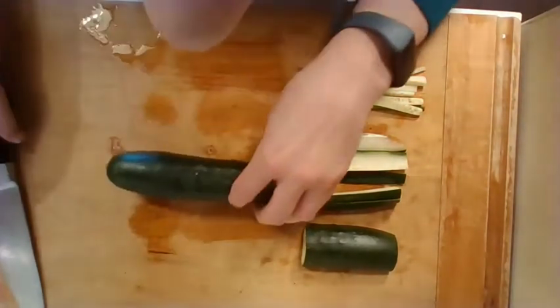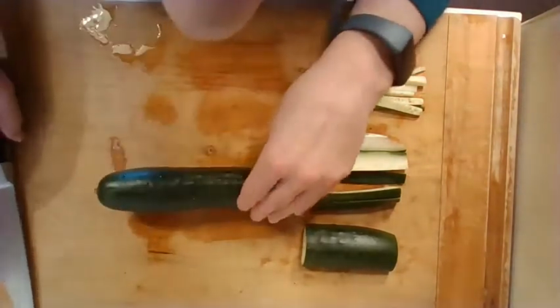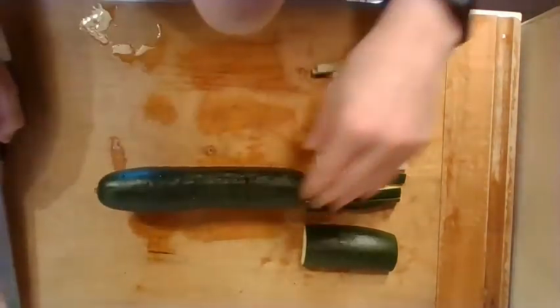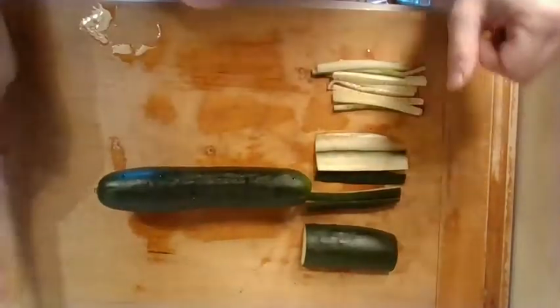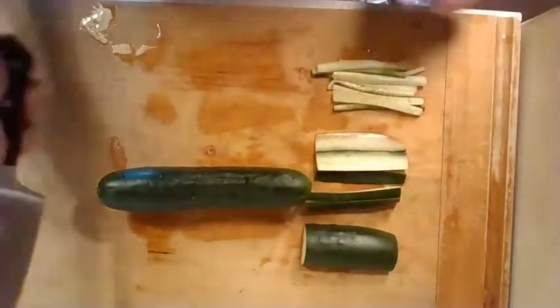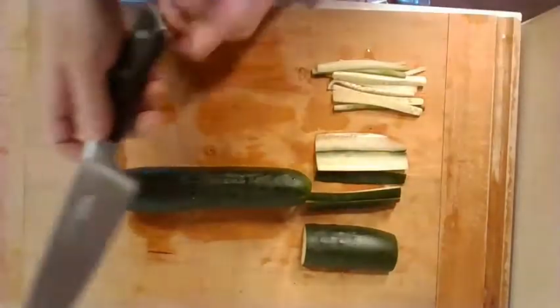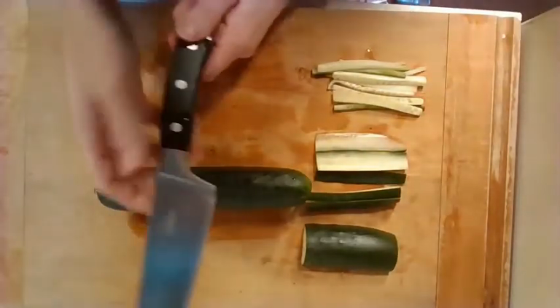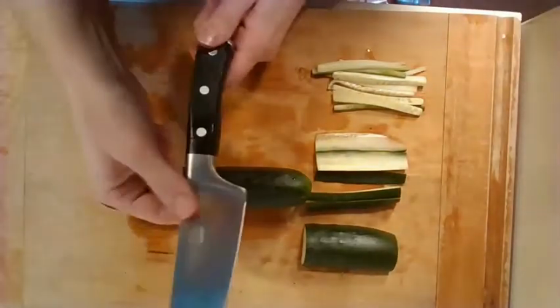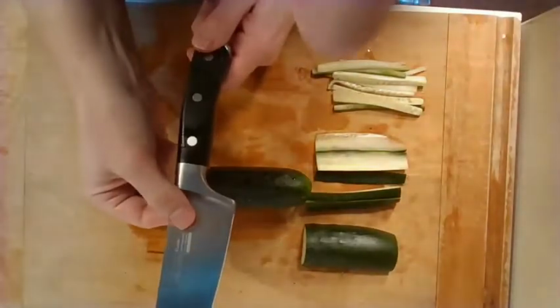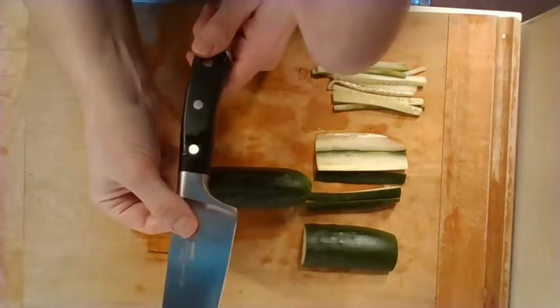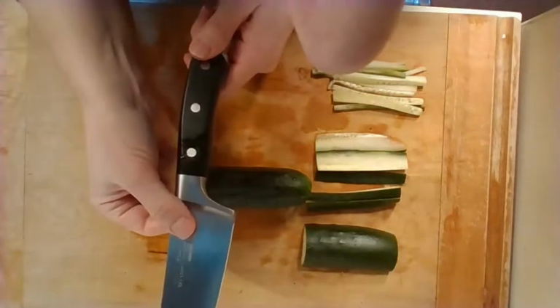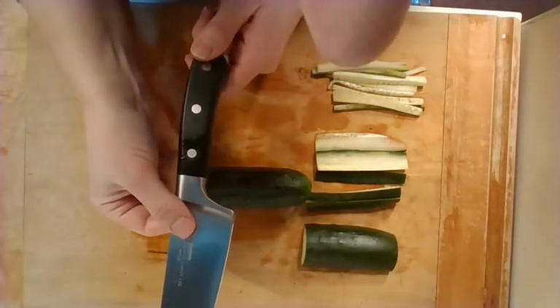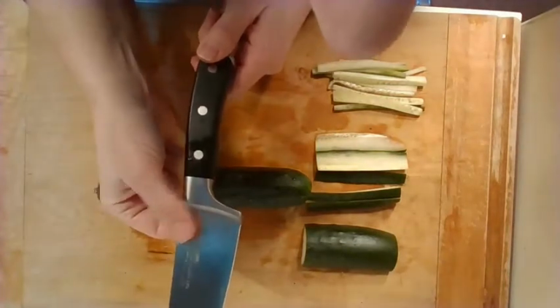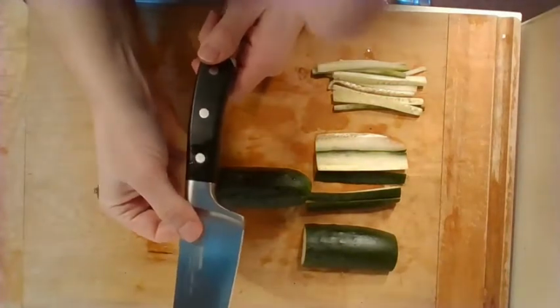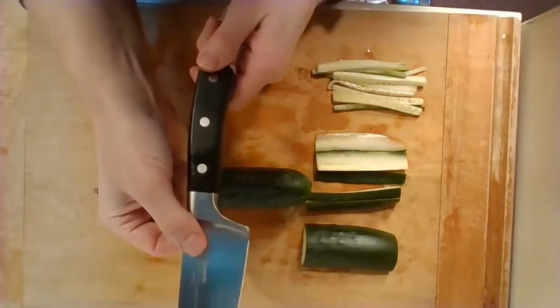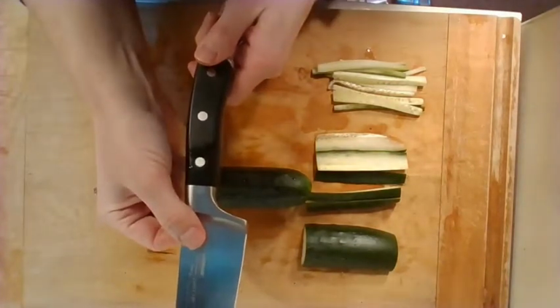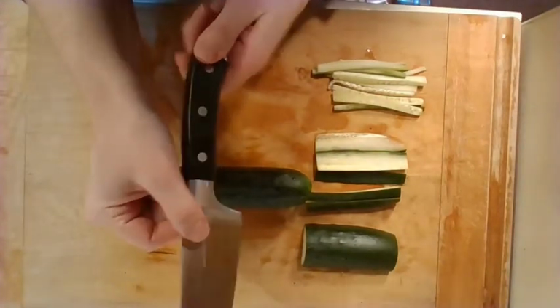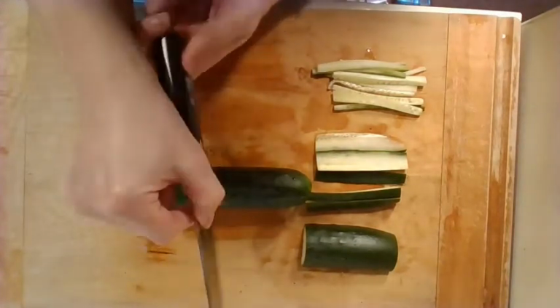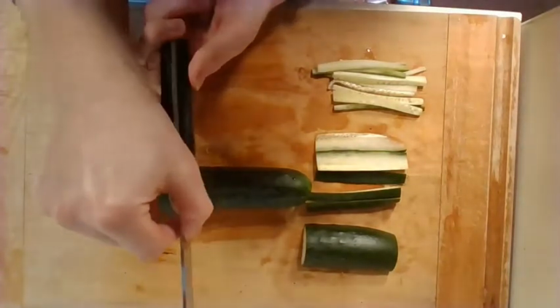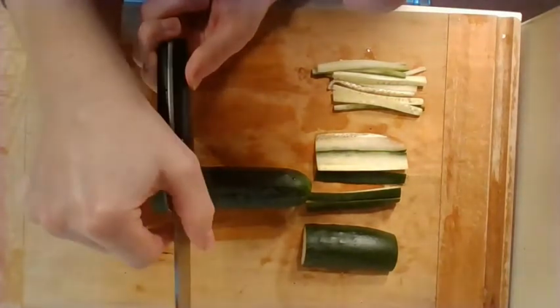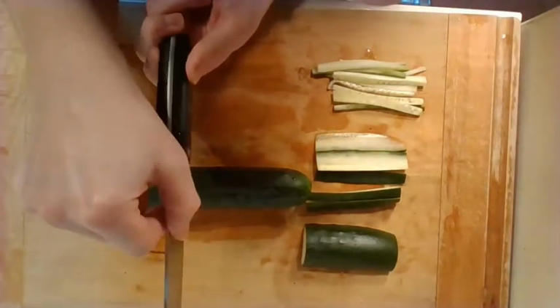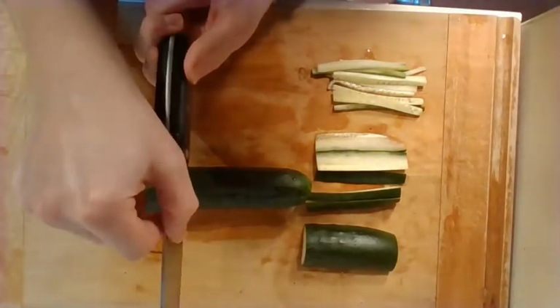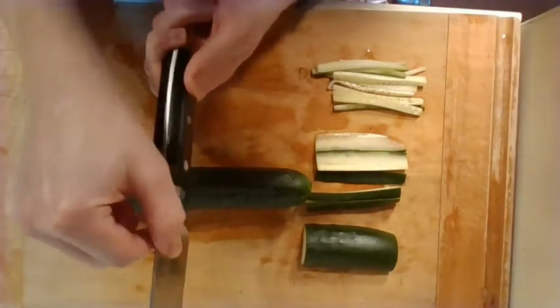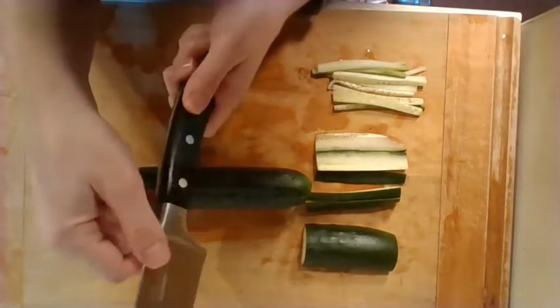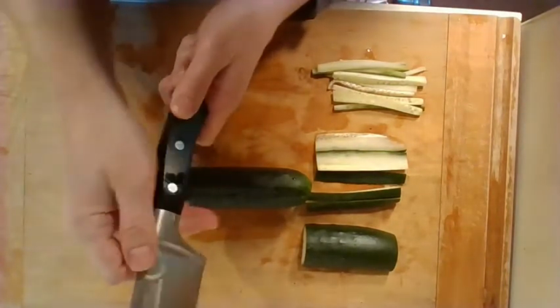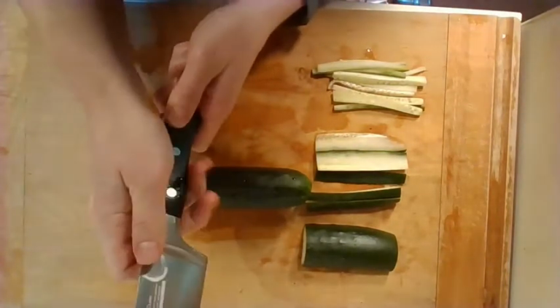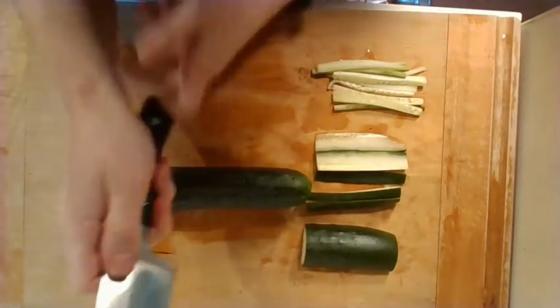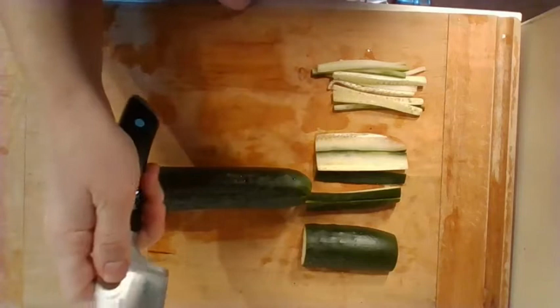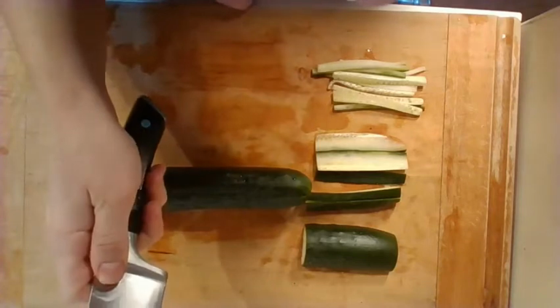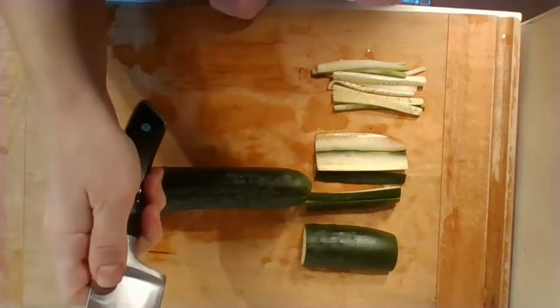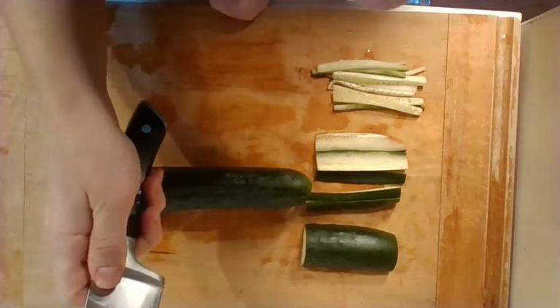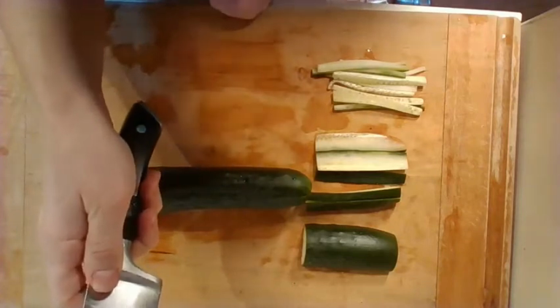So we're going to start off, and I want to use a pinch grip on my knife — it's going to give me more precision and safety. That's where you pinch your knife and then wrap the rest of your hand around the handle.